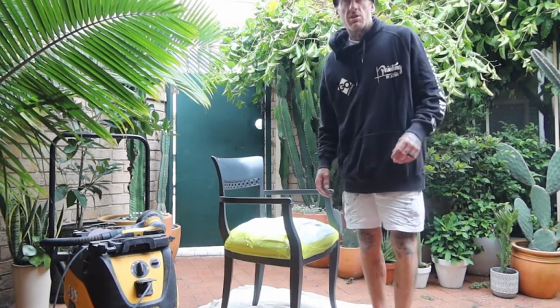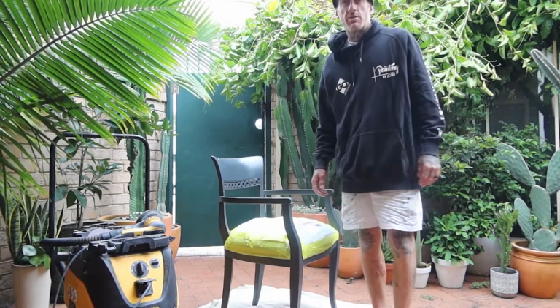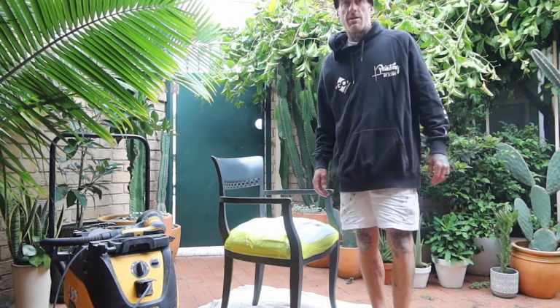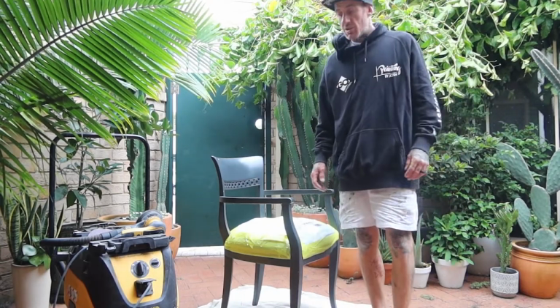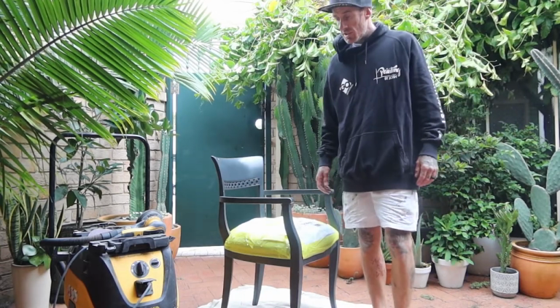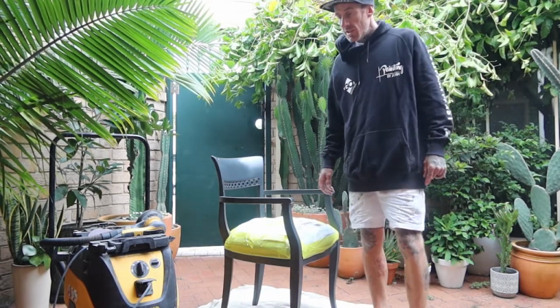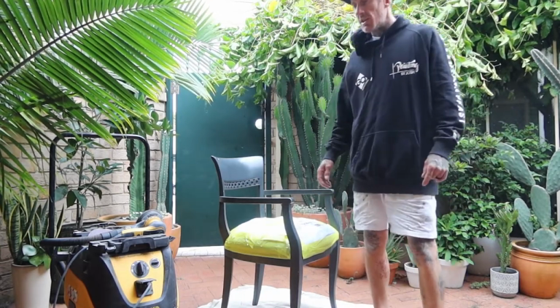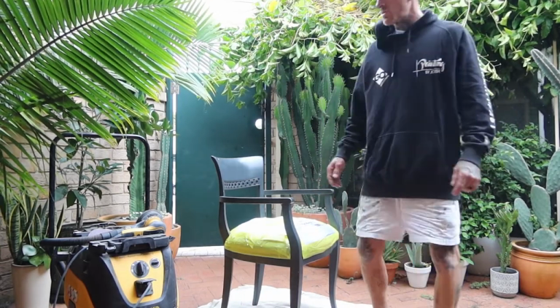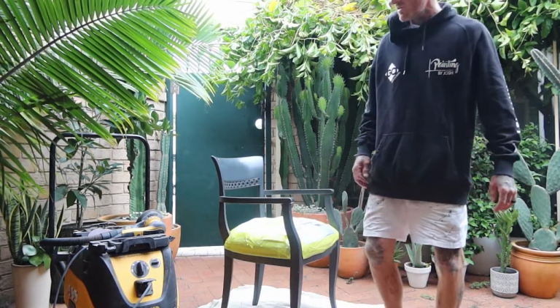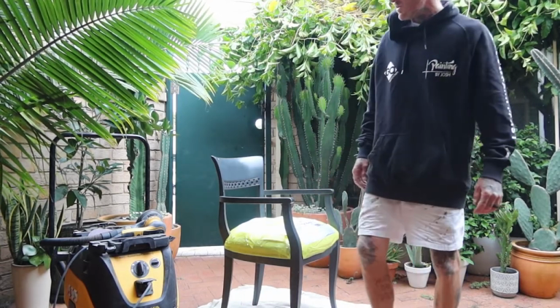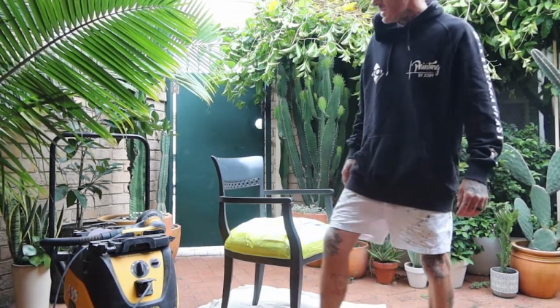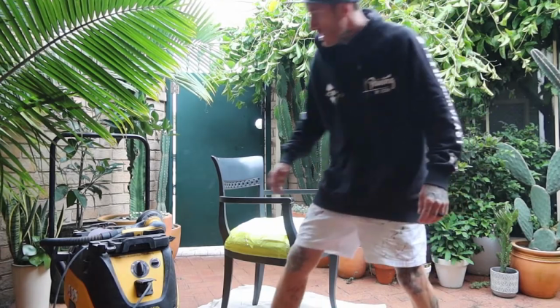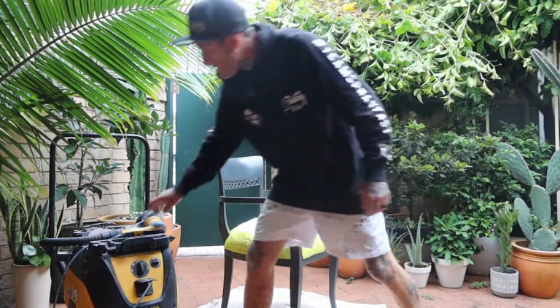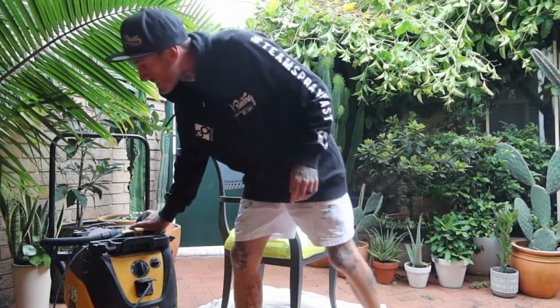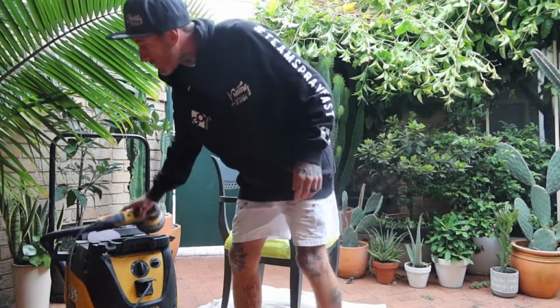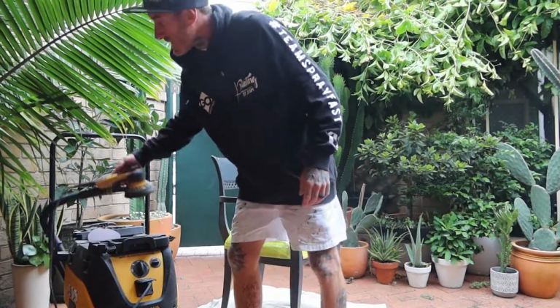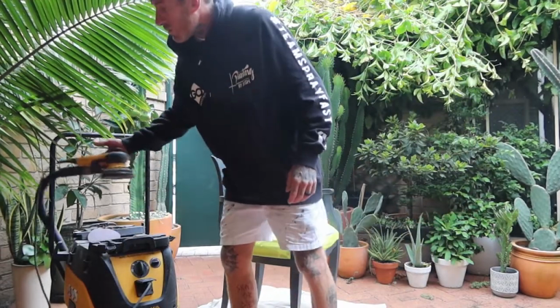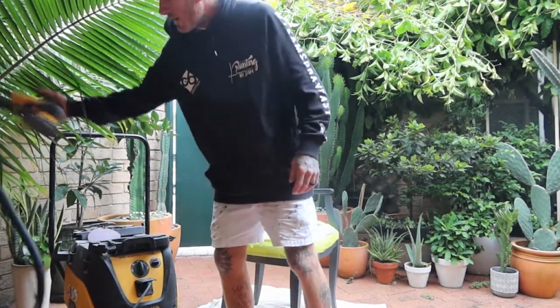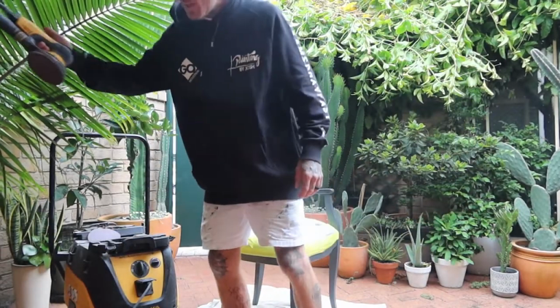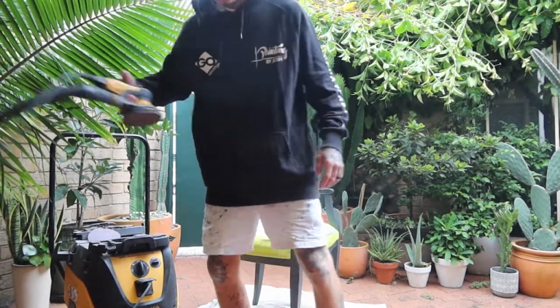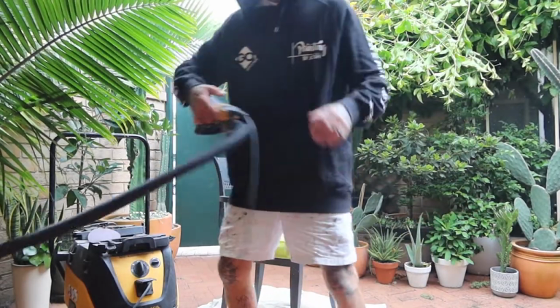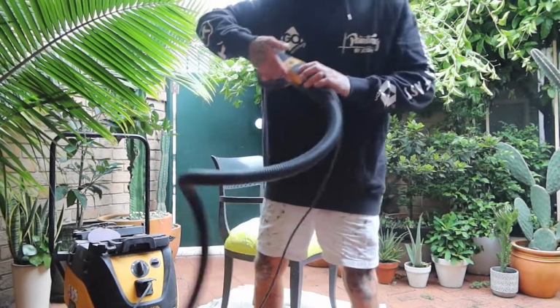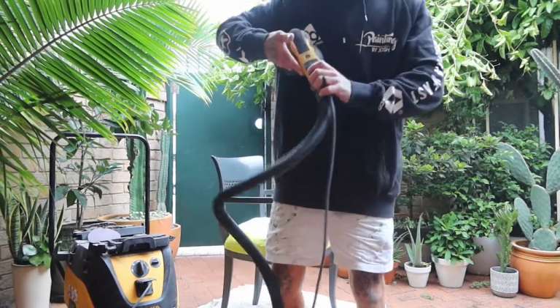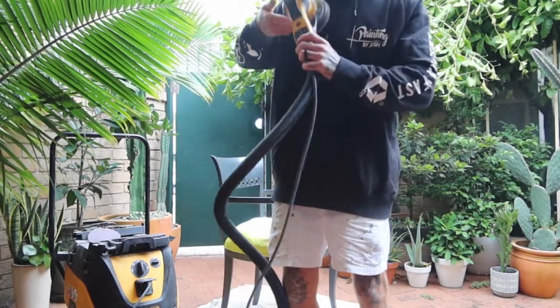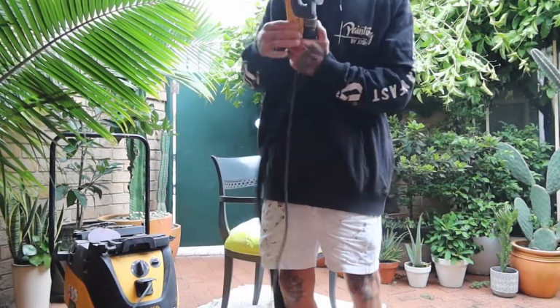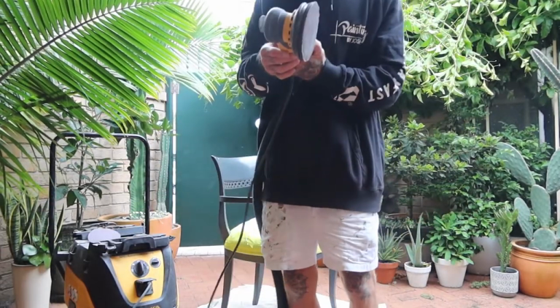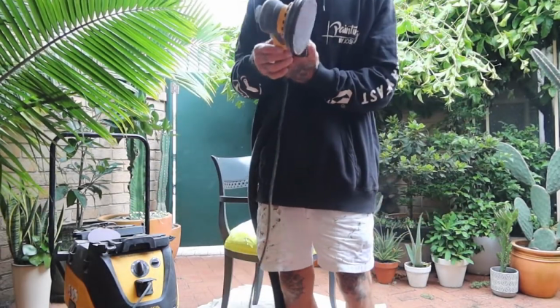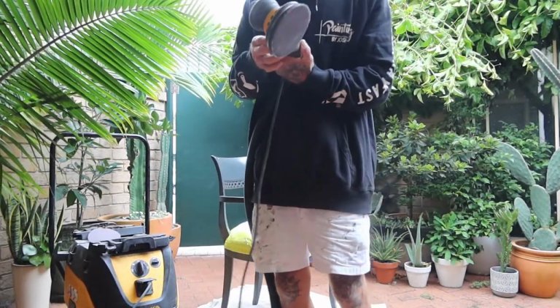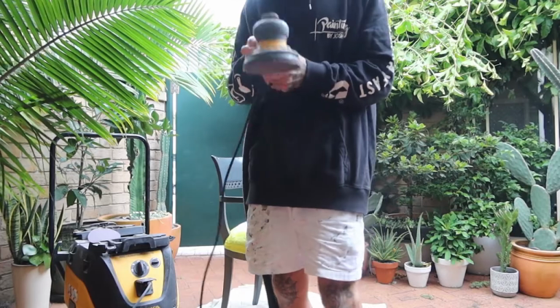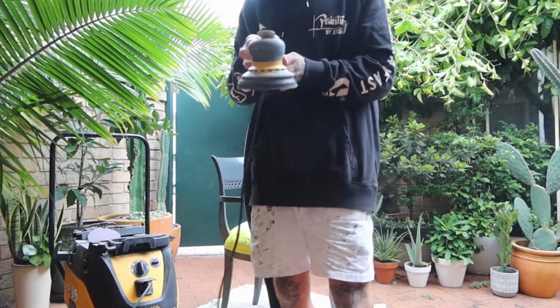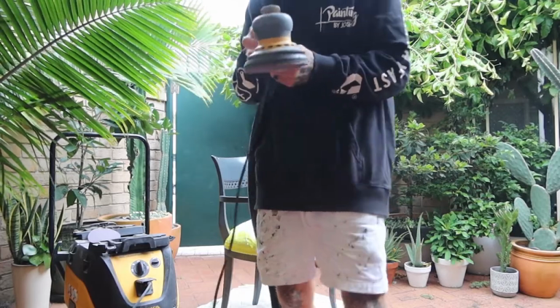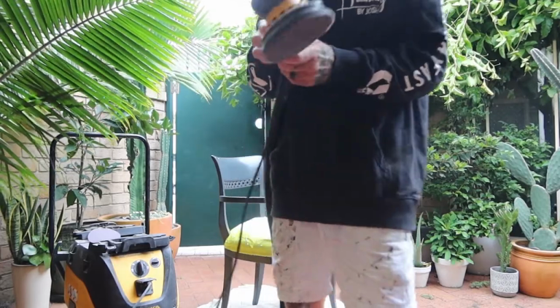Hello, this is Josh from Painting by Josh. Today I just want to give you a bit of an insight and a rundown on why I chose the Merka dustless system.